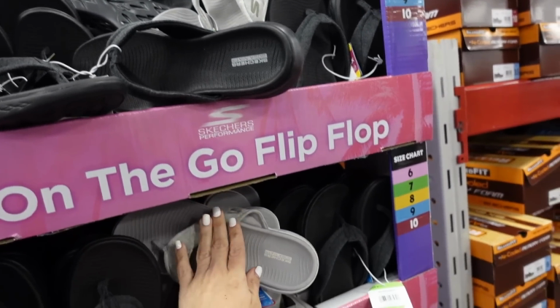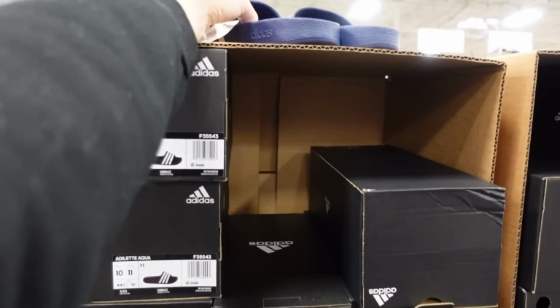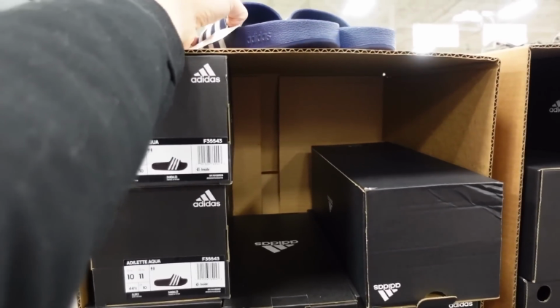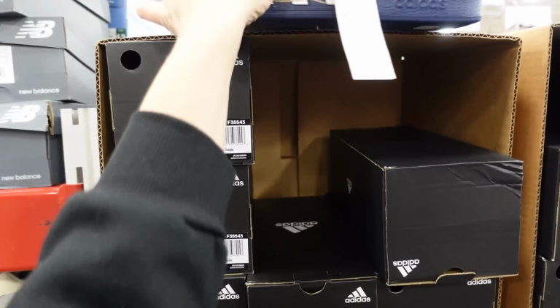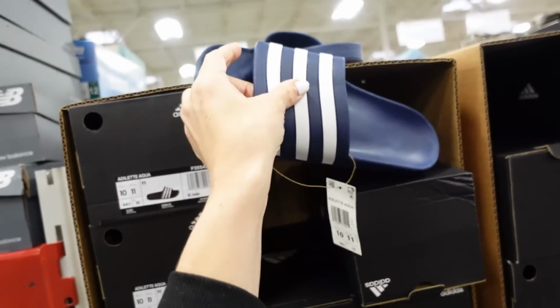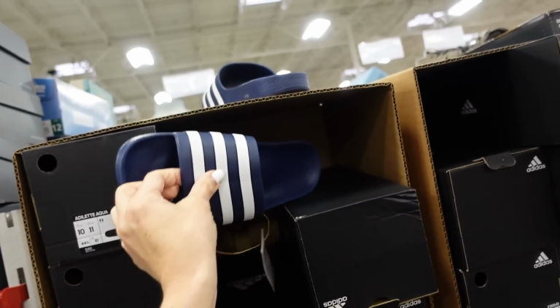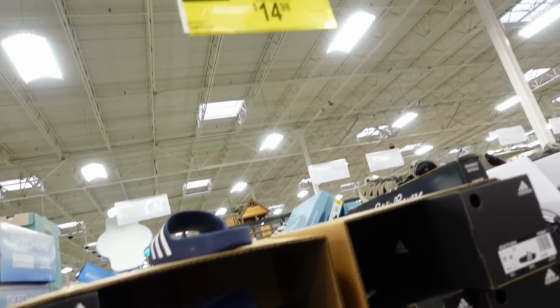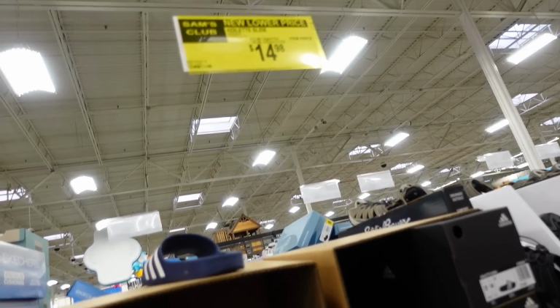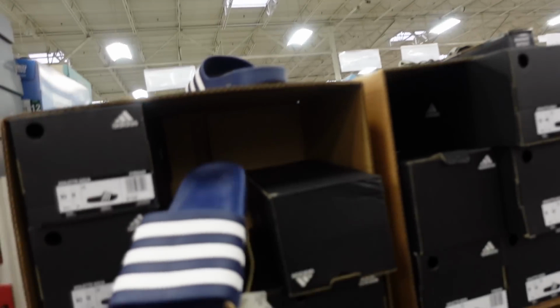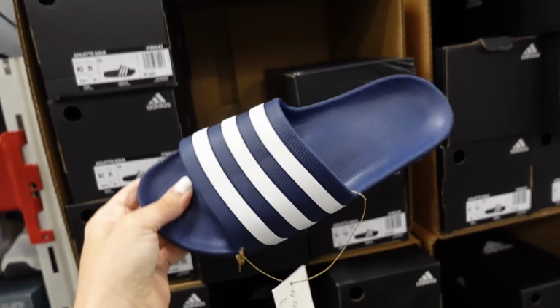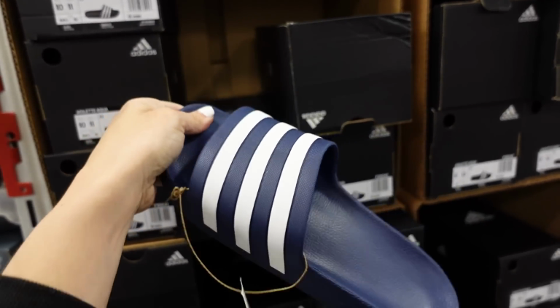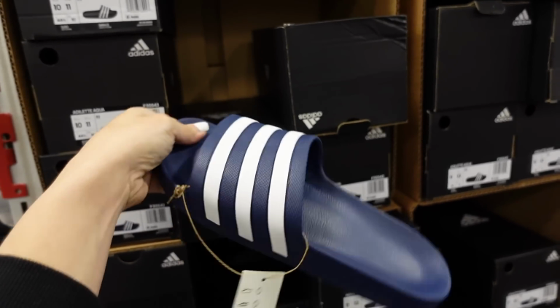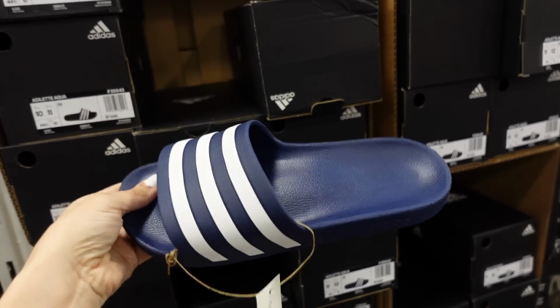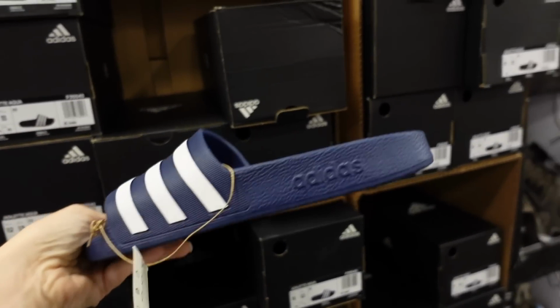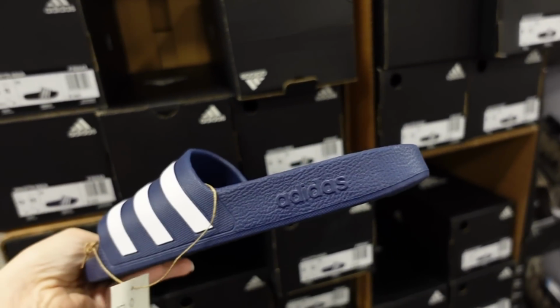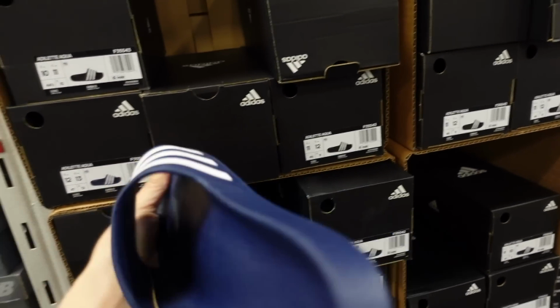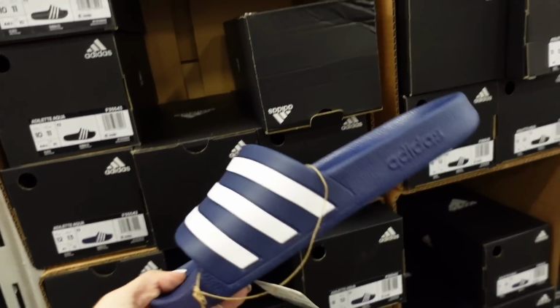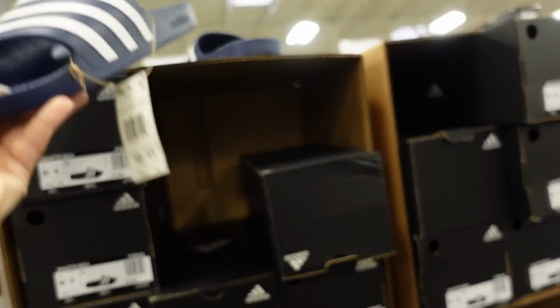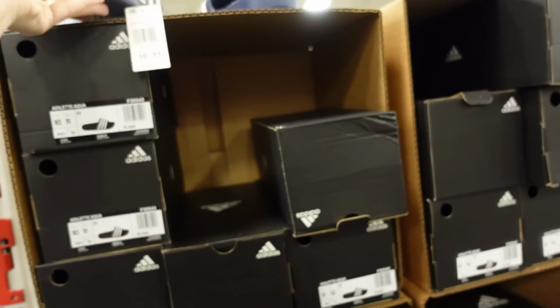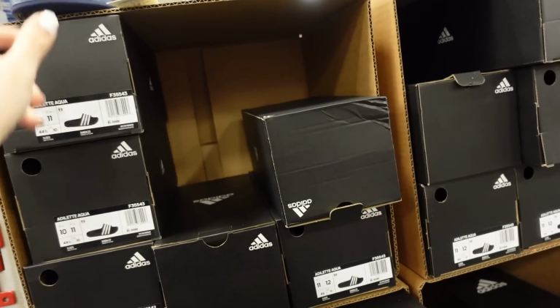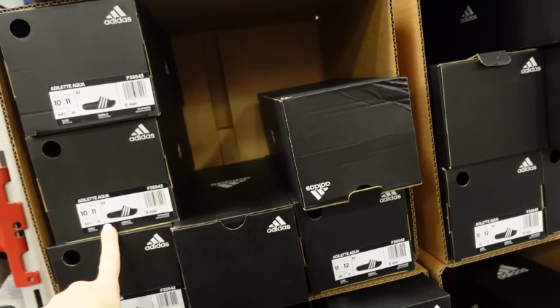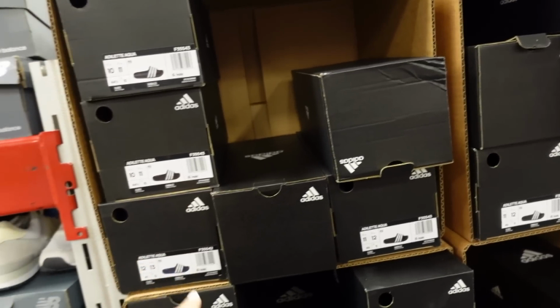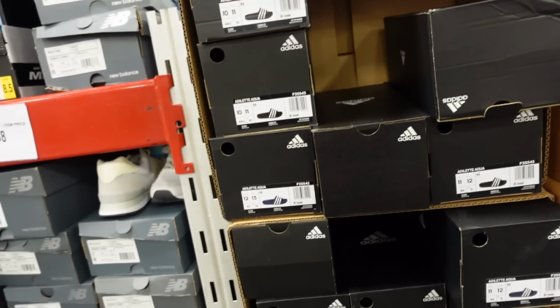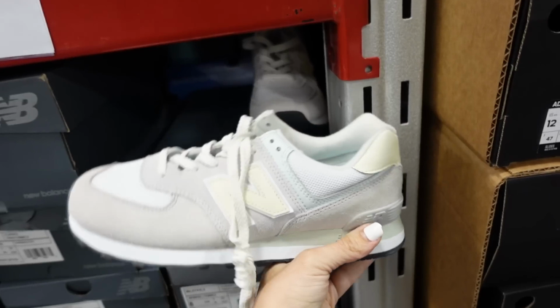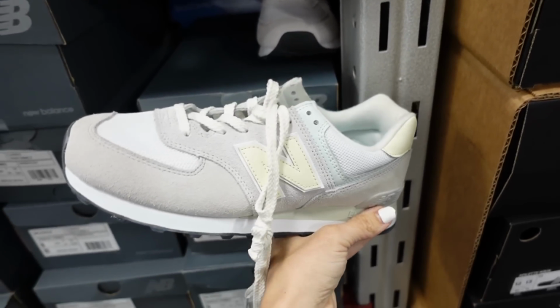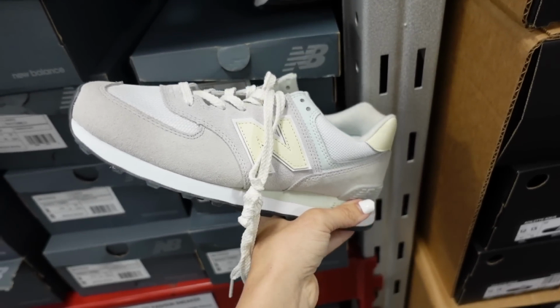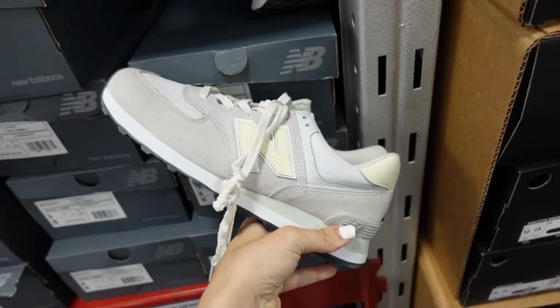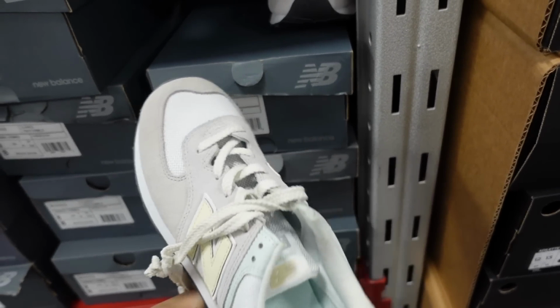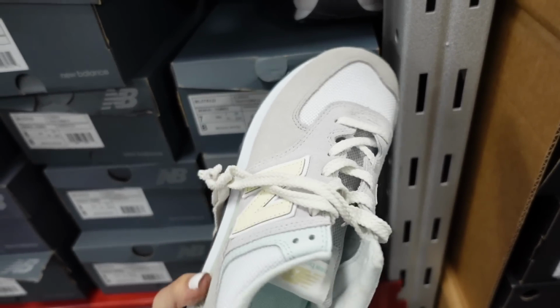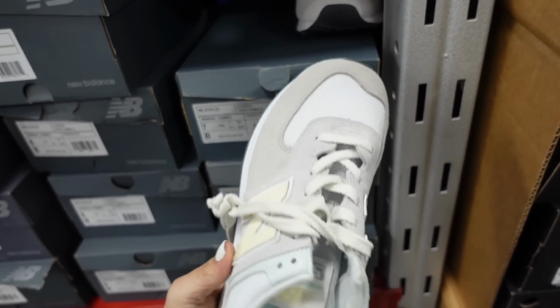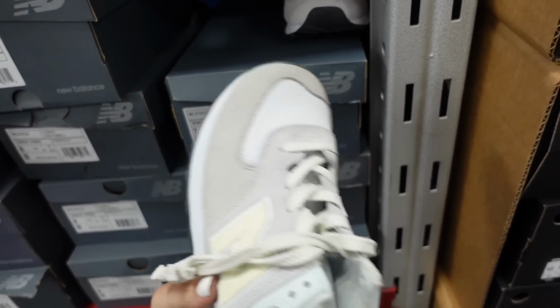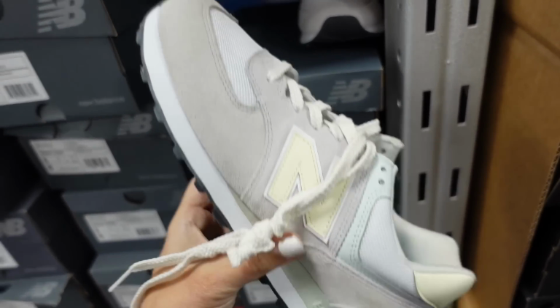The Adidas slide sandals are down to $14.98 — rounded toe, logo on the side, in blue and black. Also seeing new New Balance sneakers starting at $49.98.